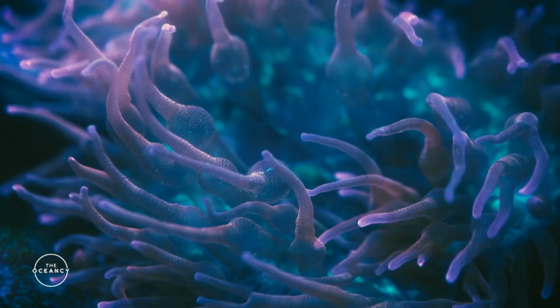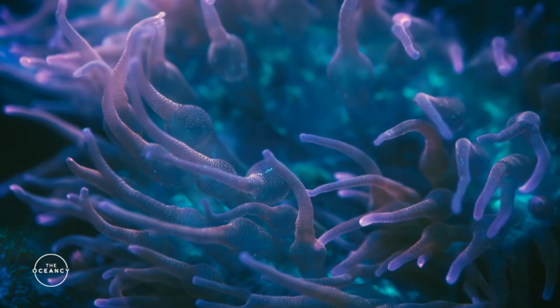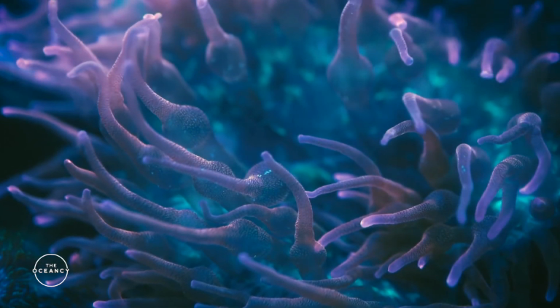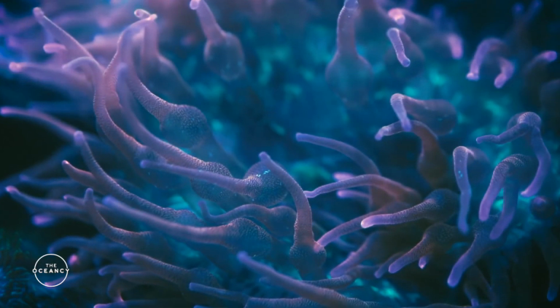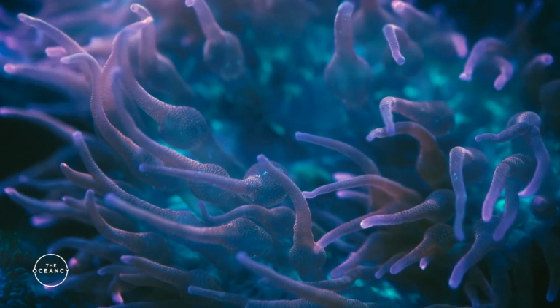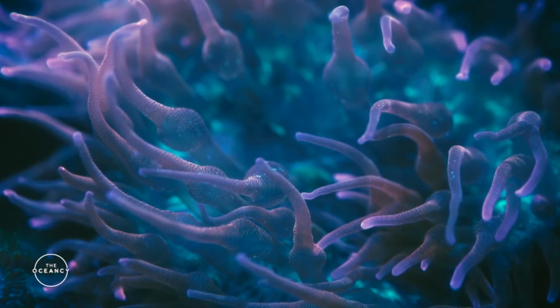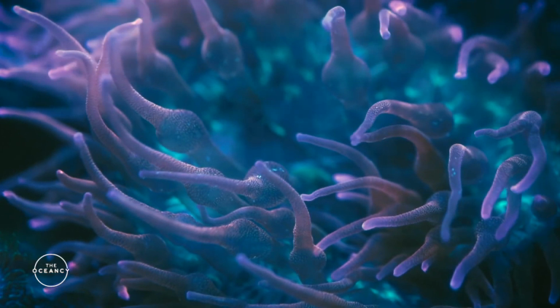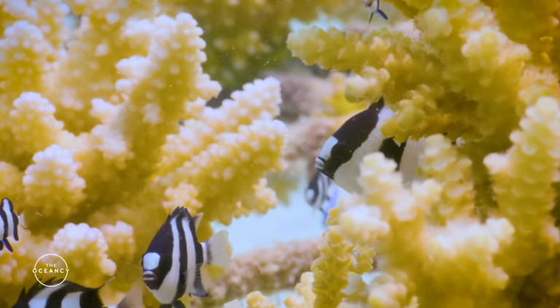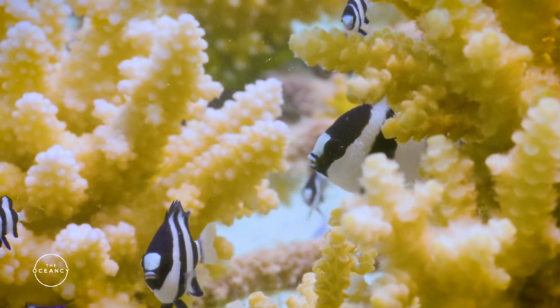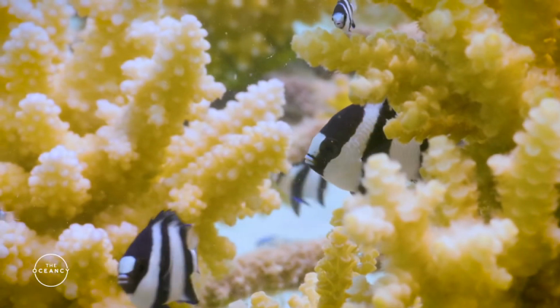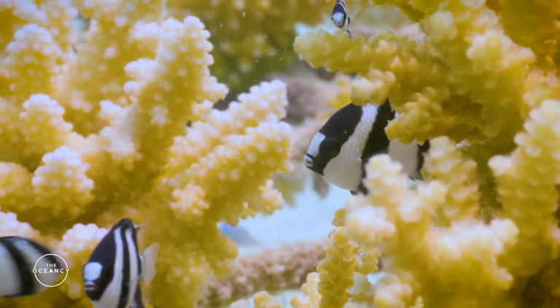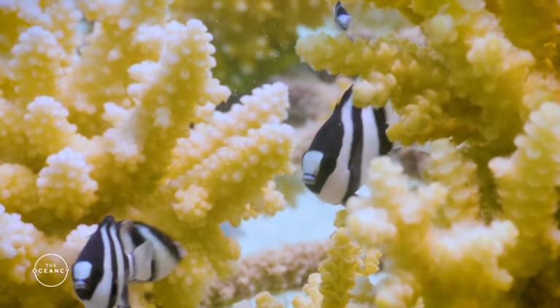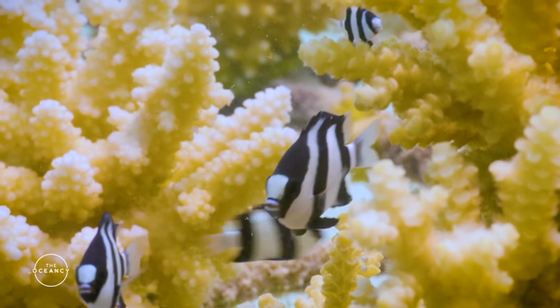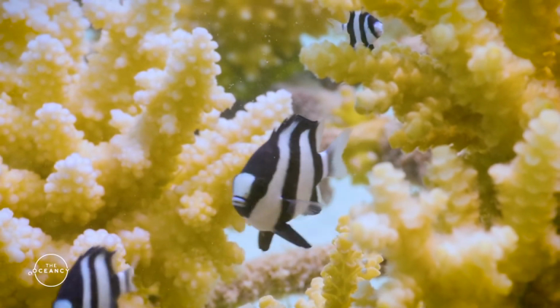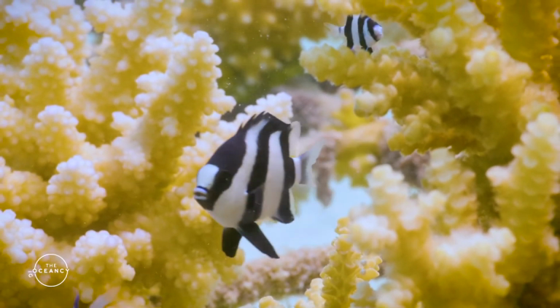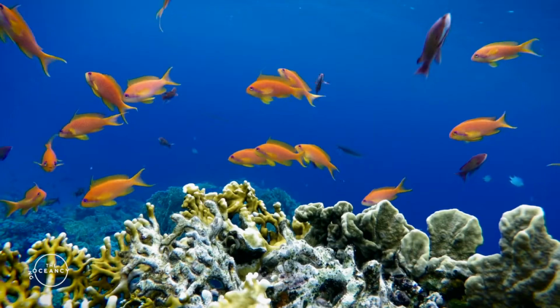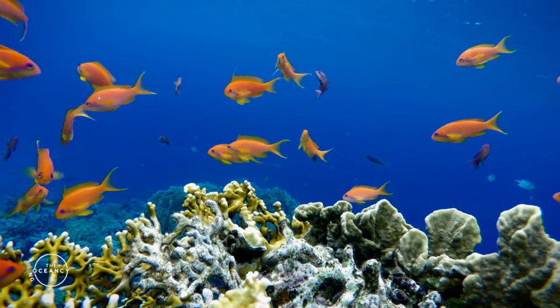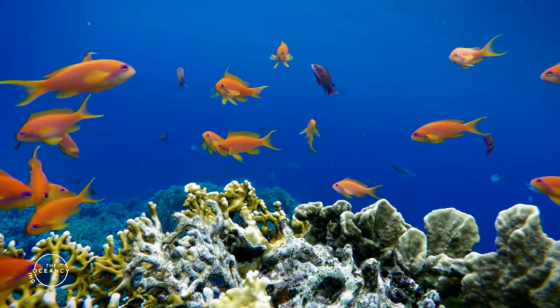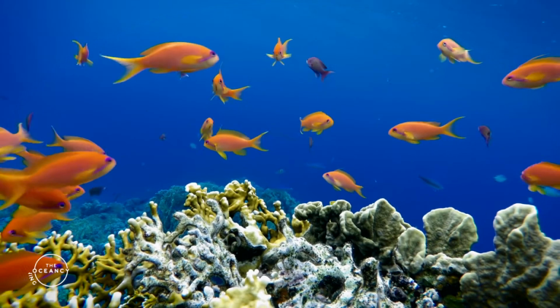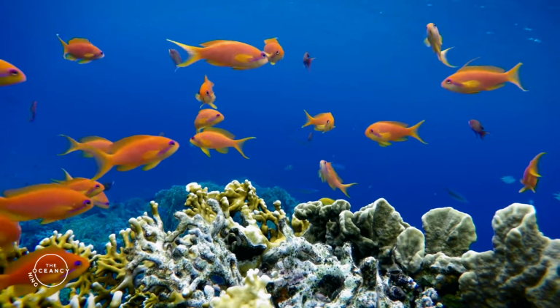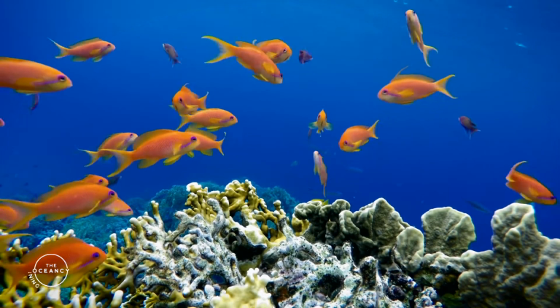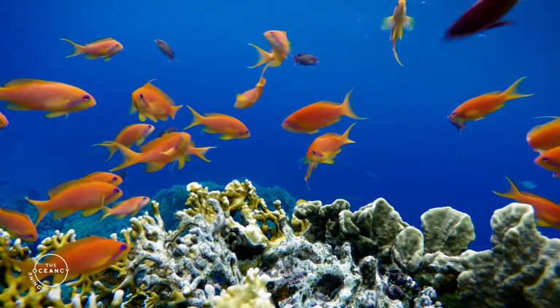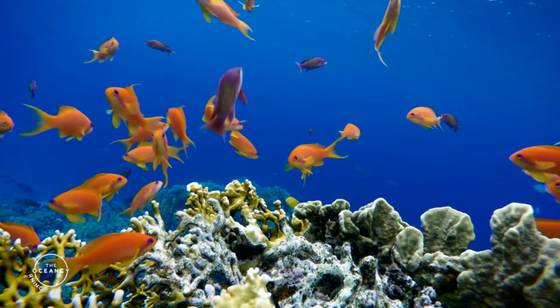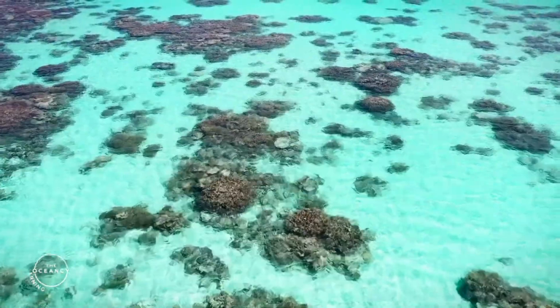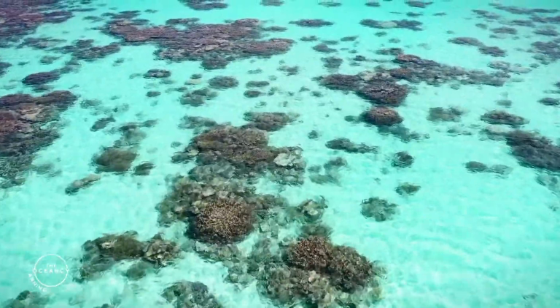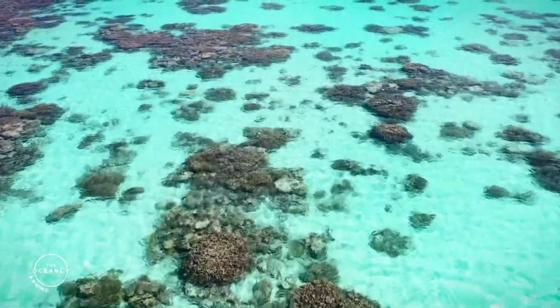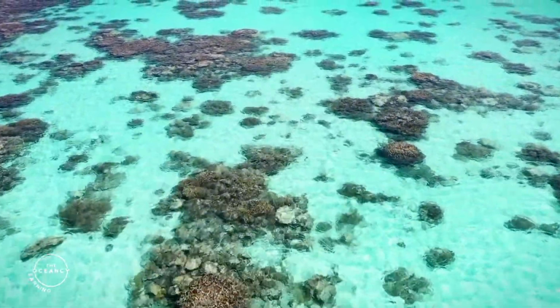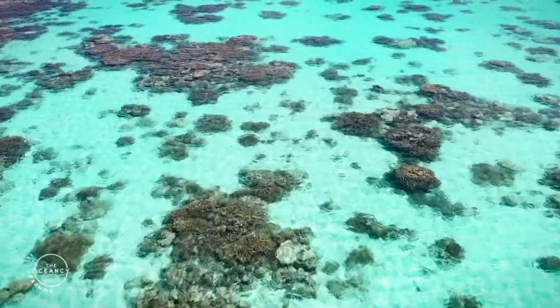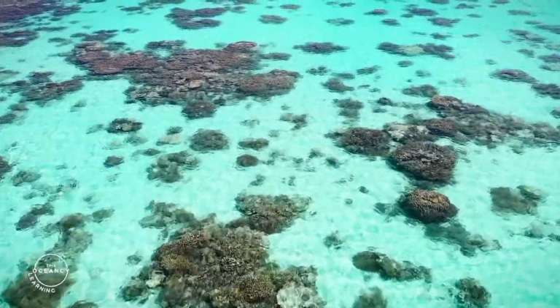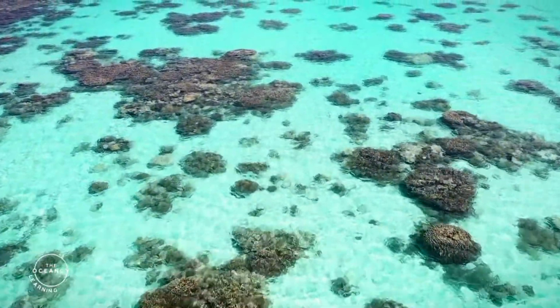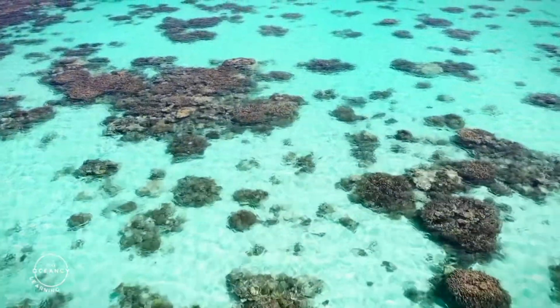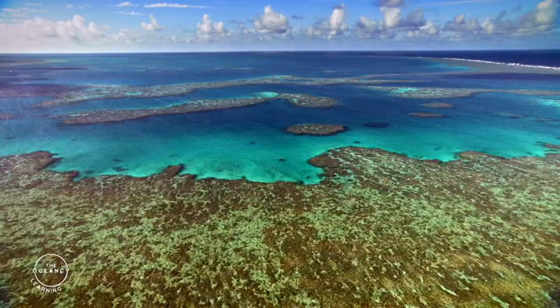Year after year, these limestone skeletons, made of calcium carbonate, join together with other colonies, eventually becoming a coral reef that can grow to be hundreds of miles long.